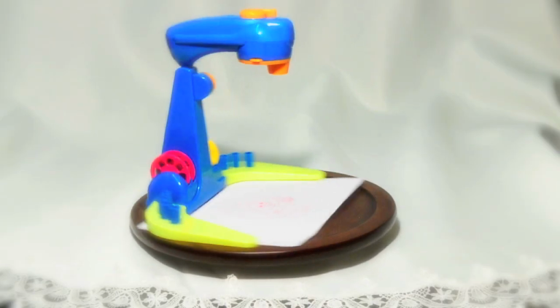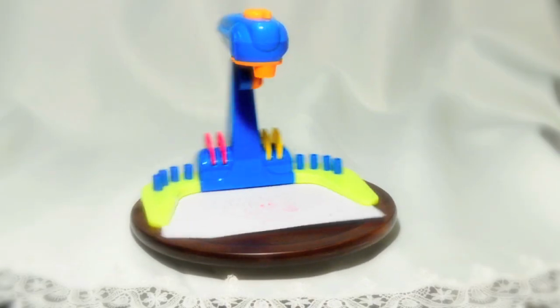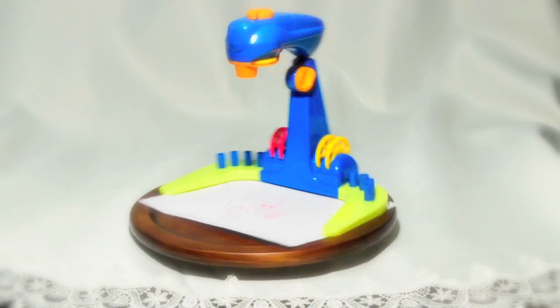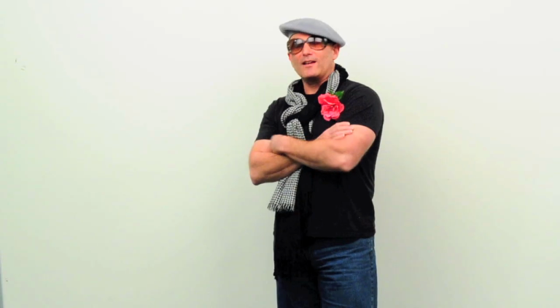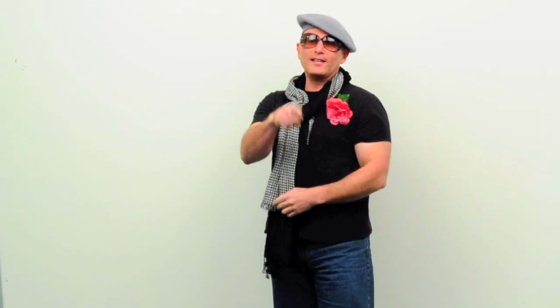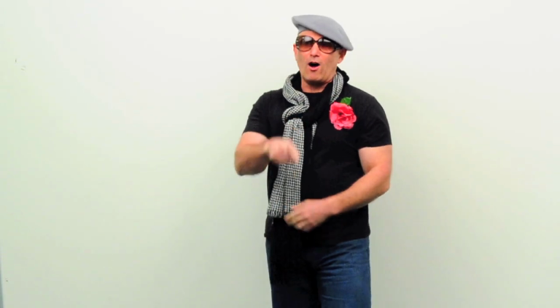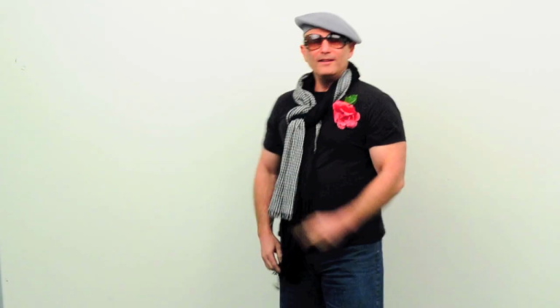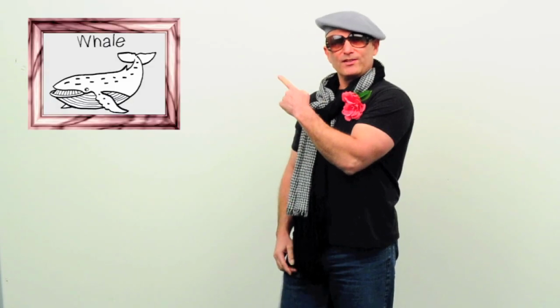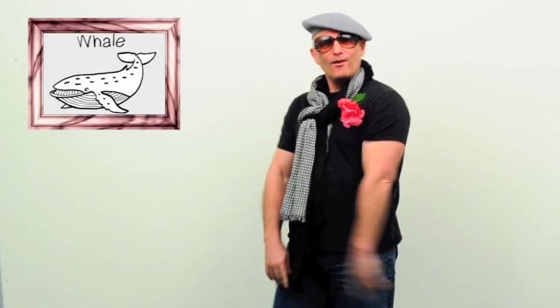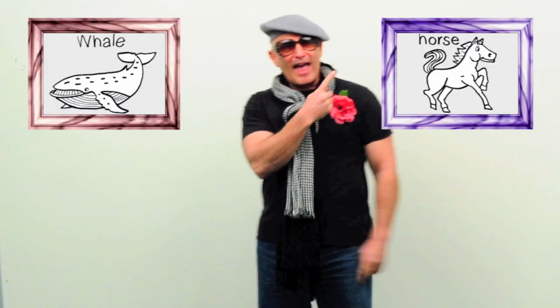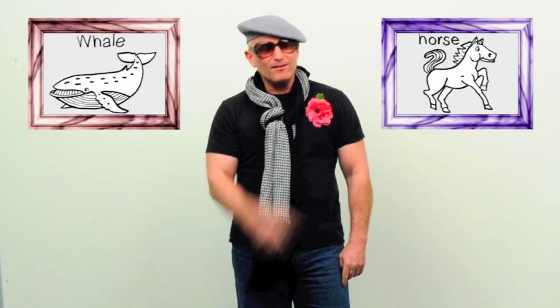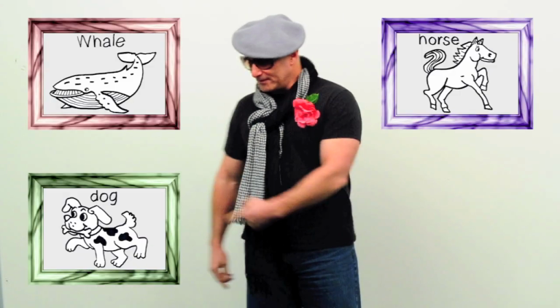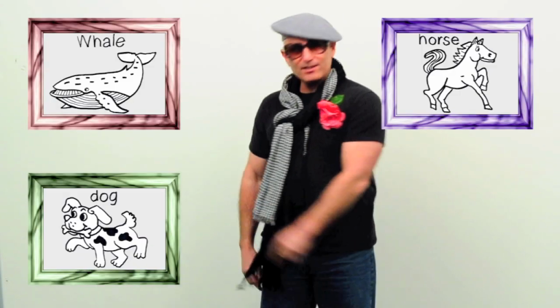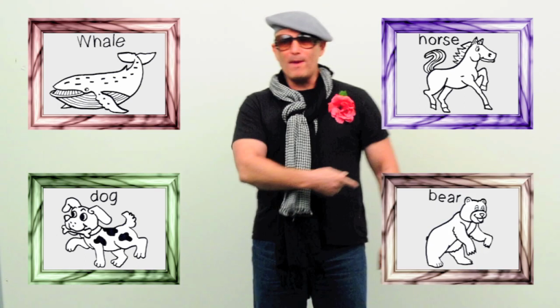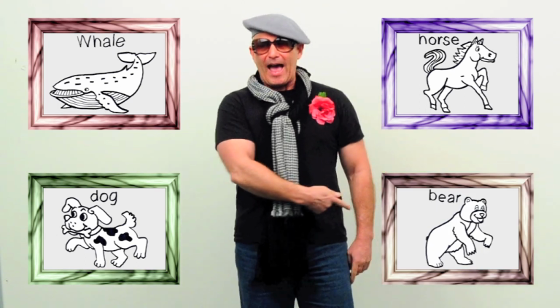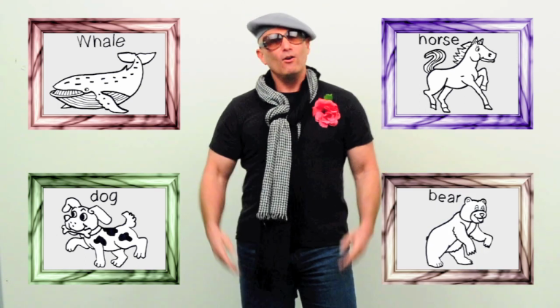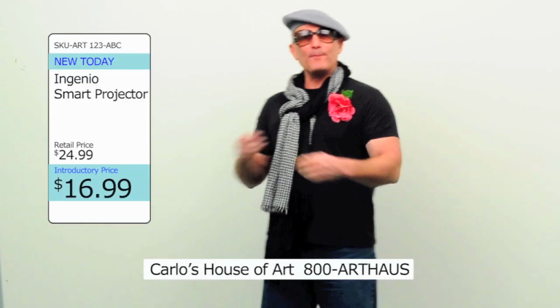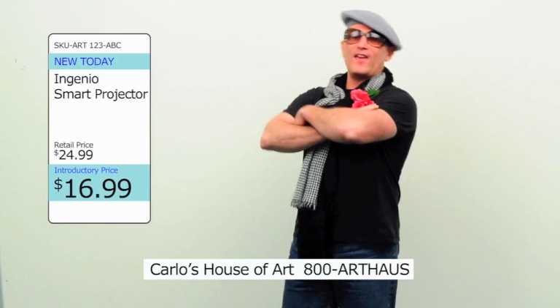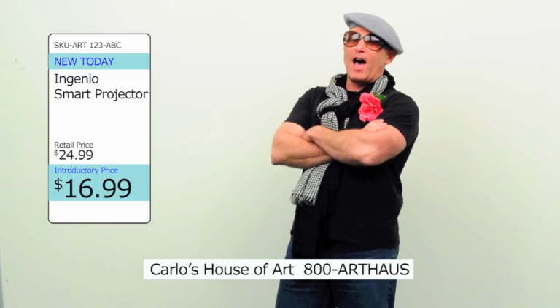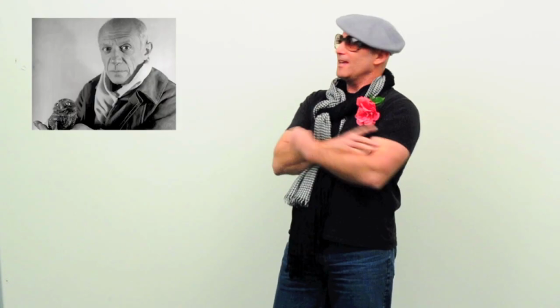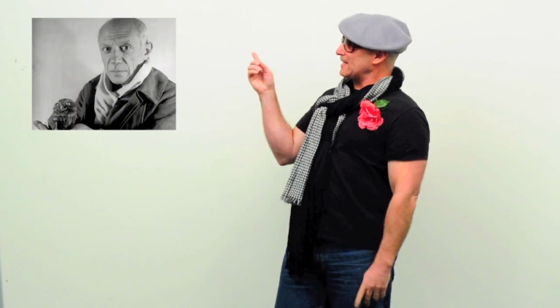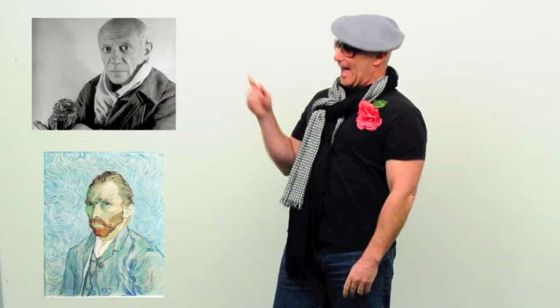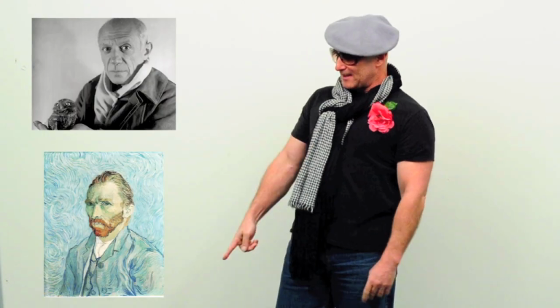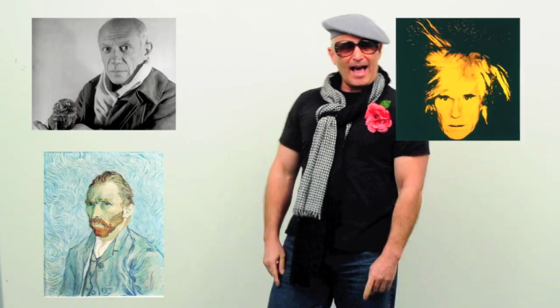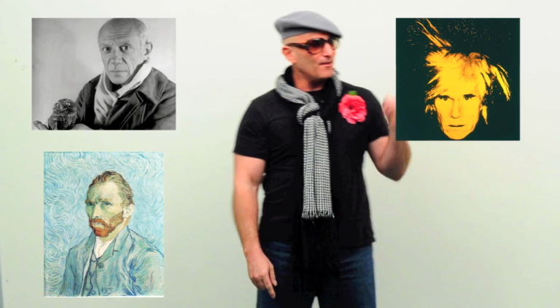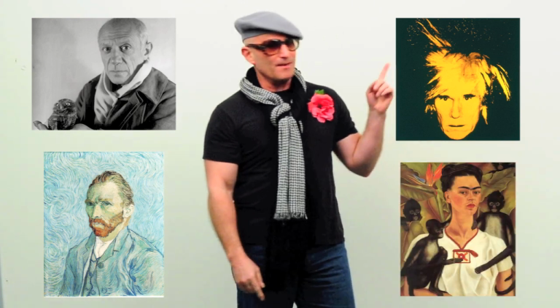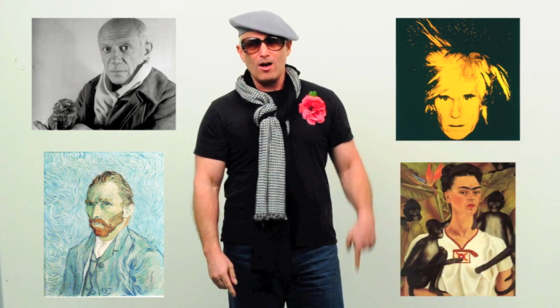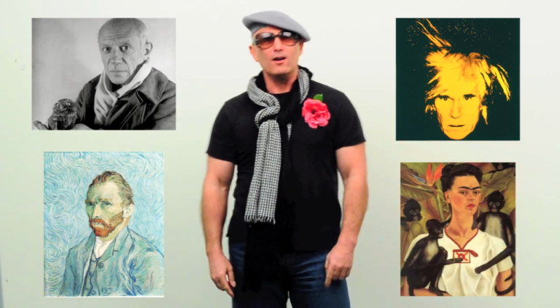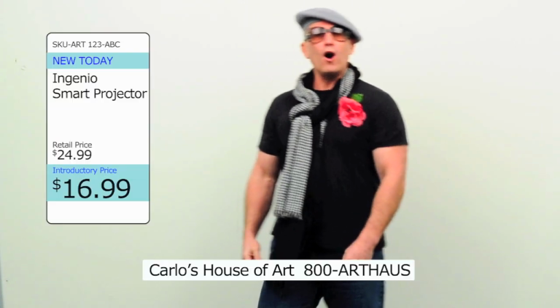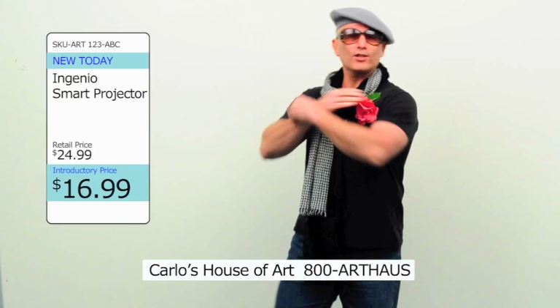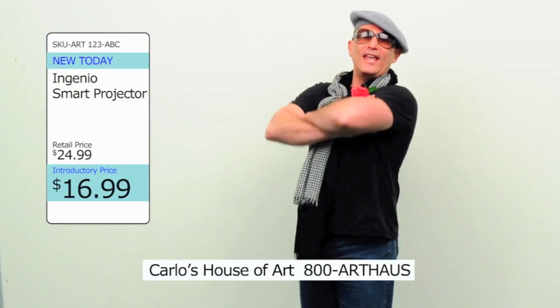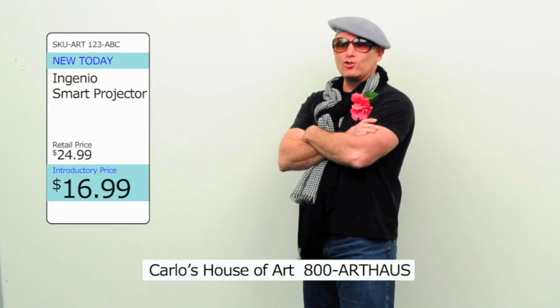If you get them this projector, they can draw this, or that, or this, or maybe that. Or they can become famous artists, like this guy, or that guy, or him, or her.